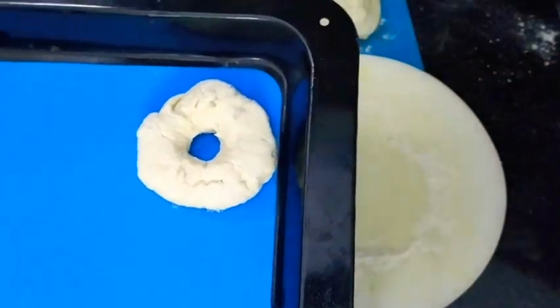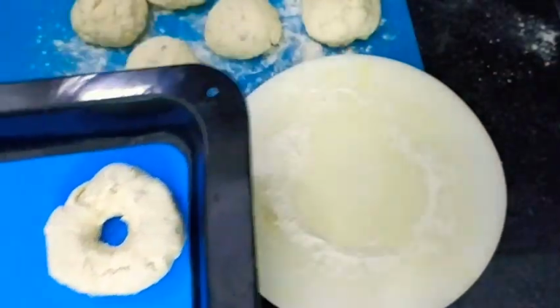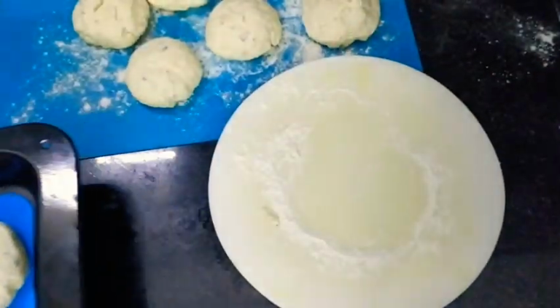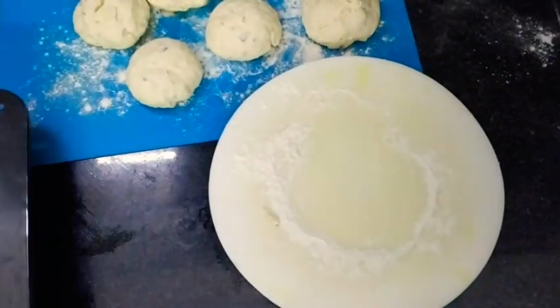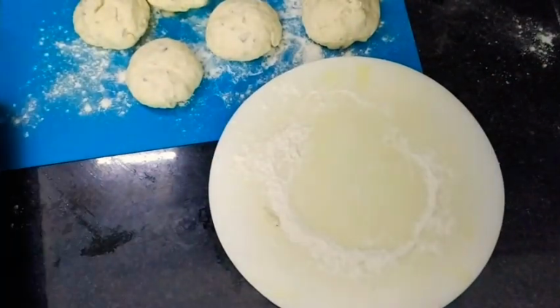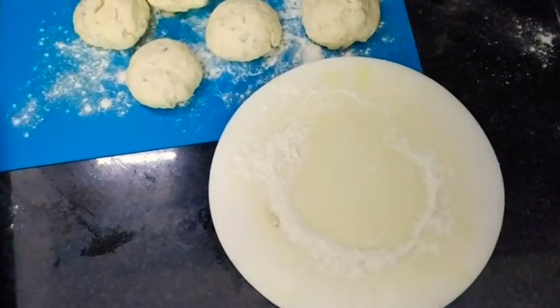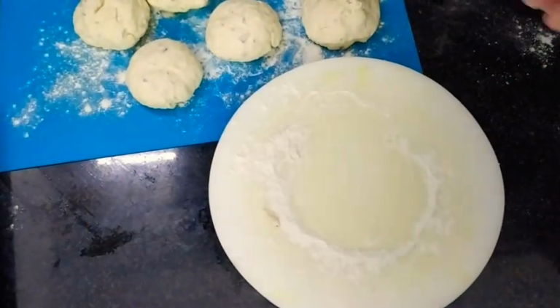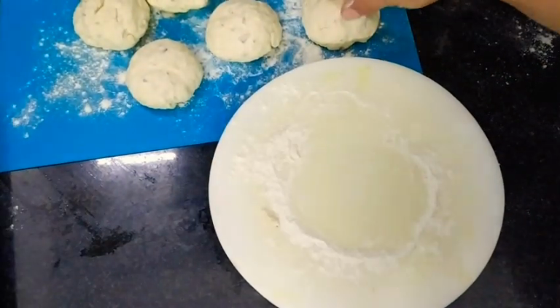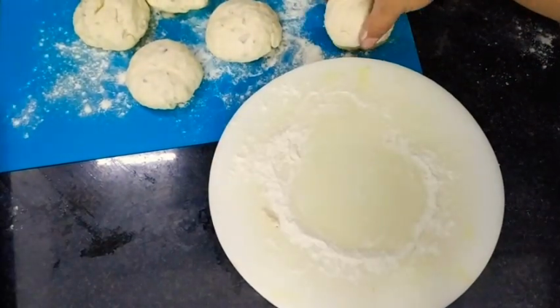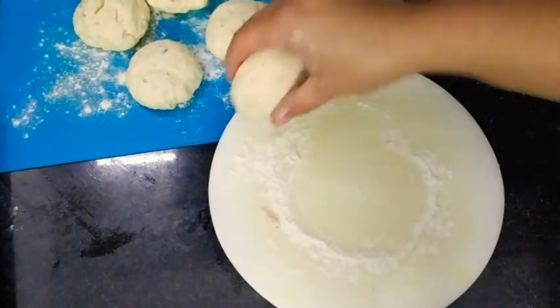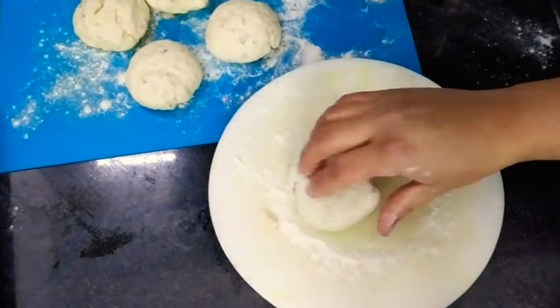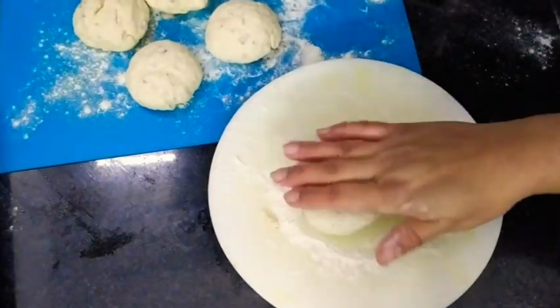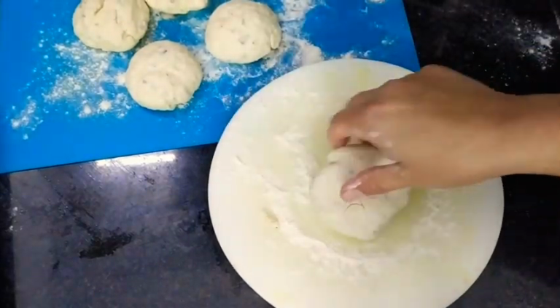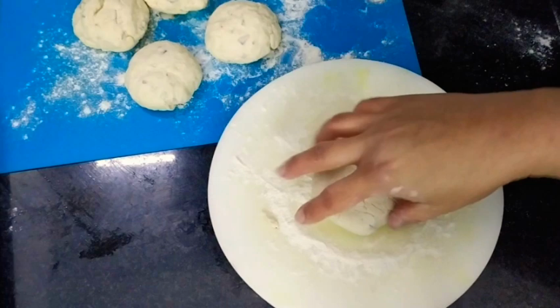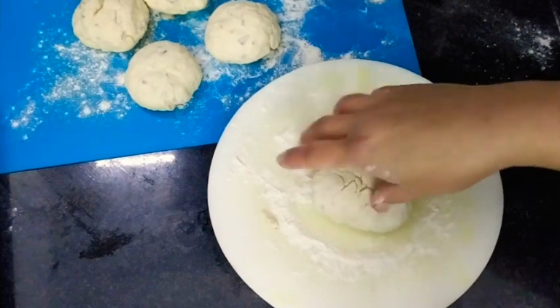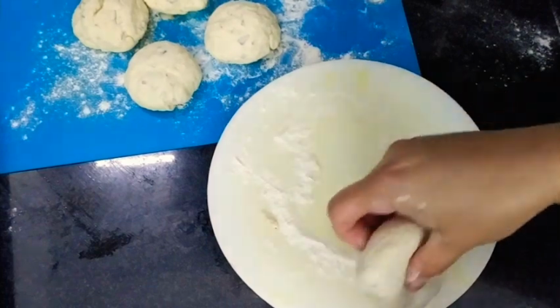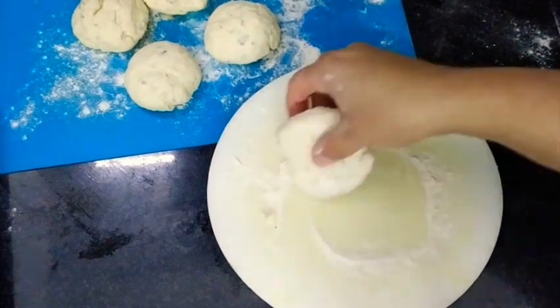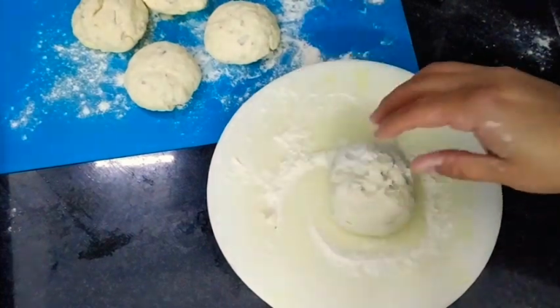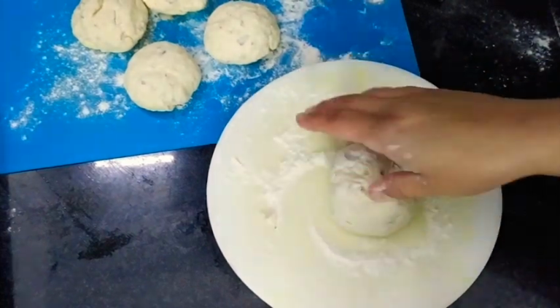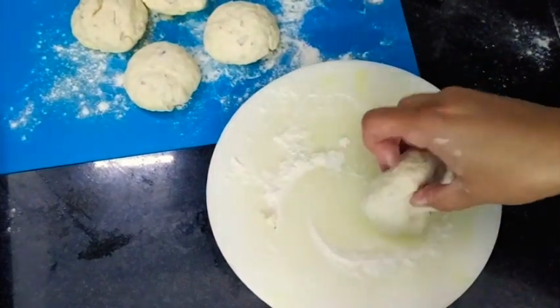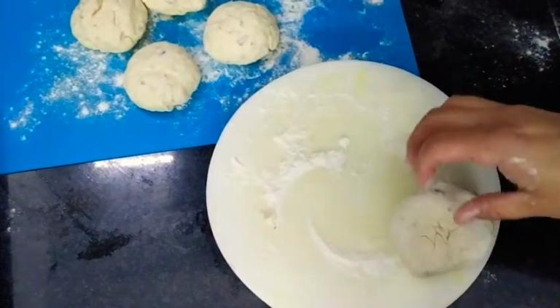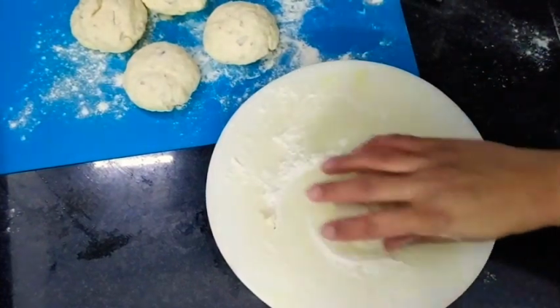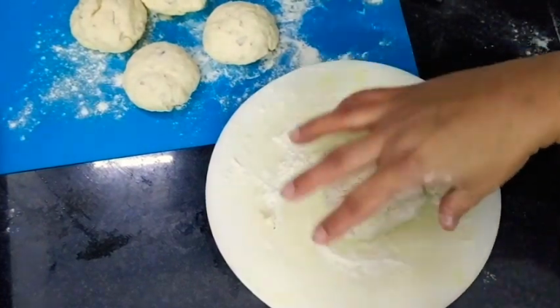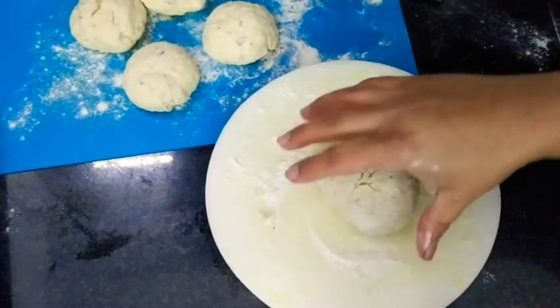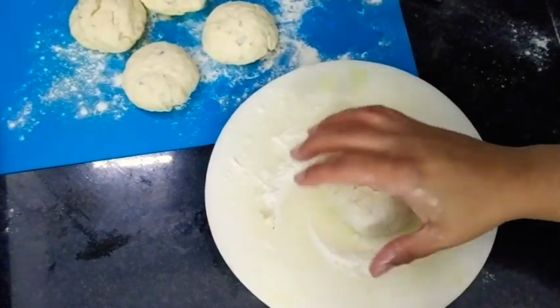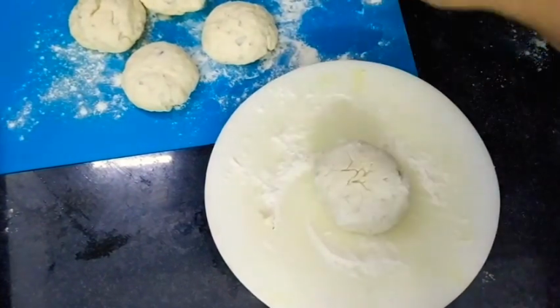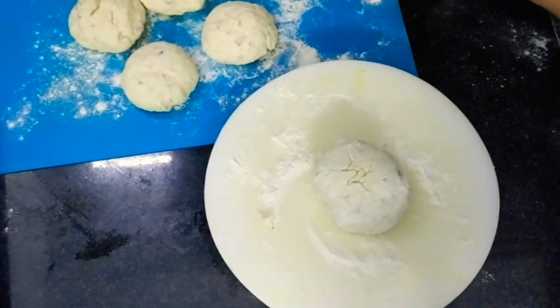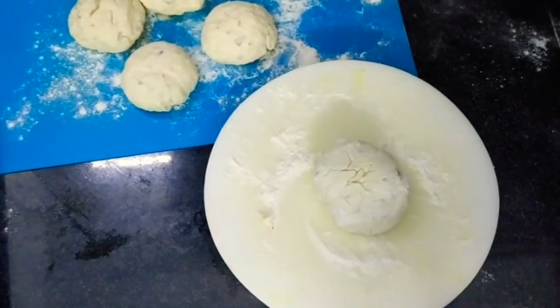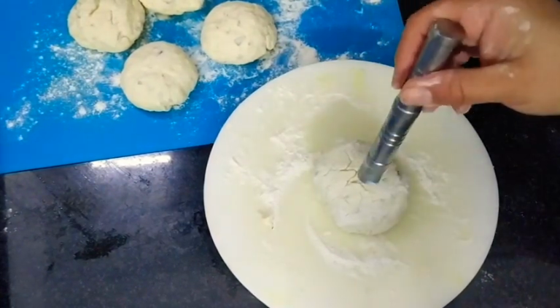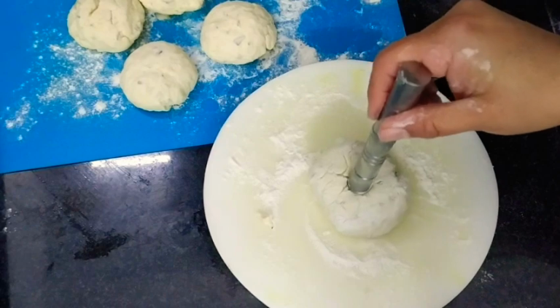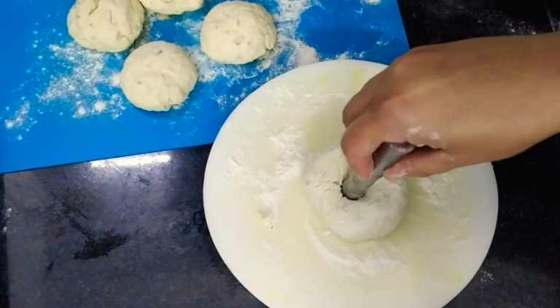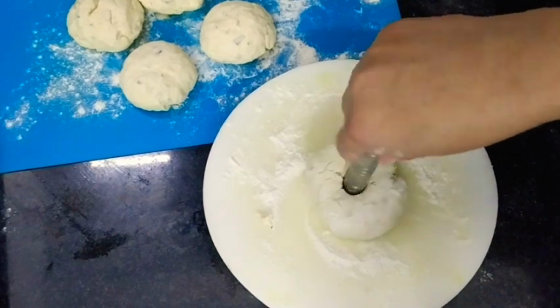As you can observe, the surface of a bagel is quite rough - you need not worry about that. This is the way we are going to make our bagels; it should be like this only.